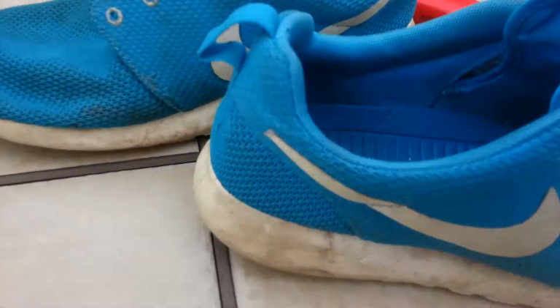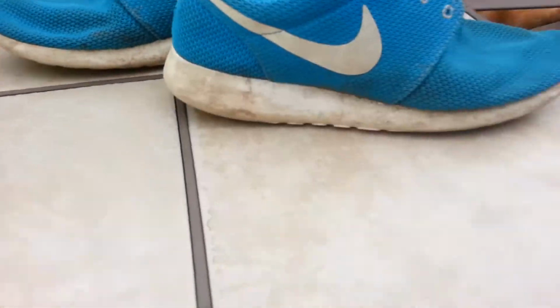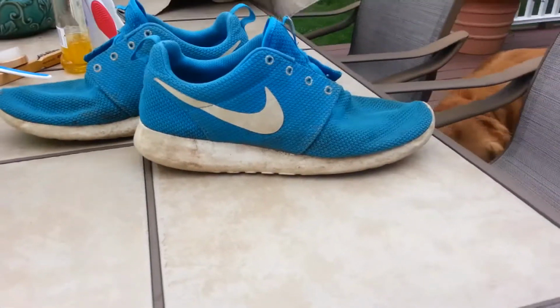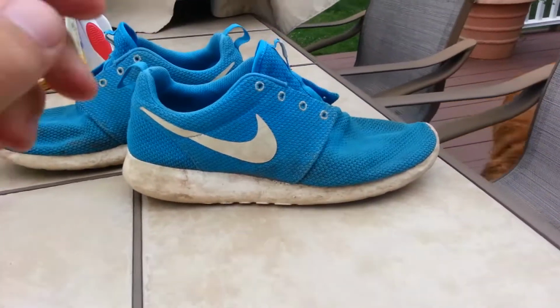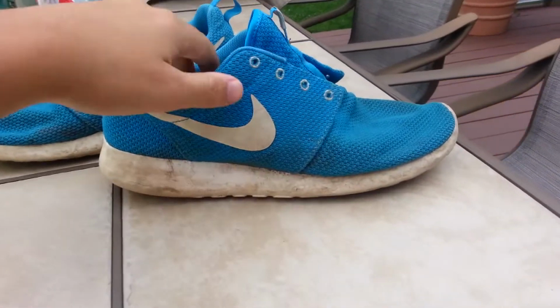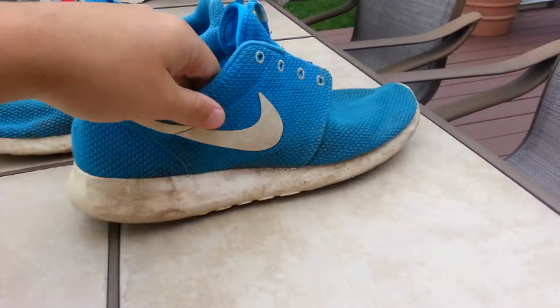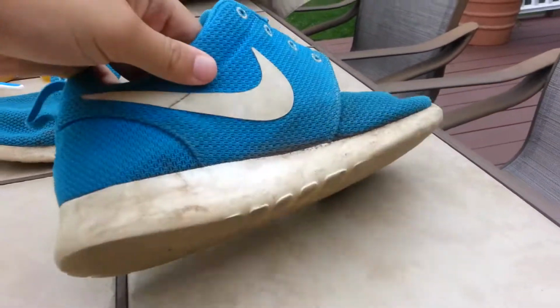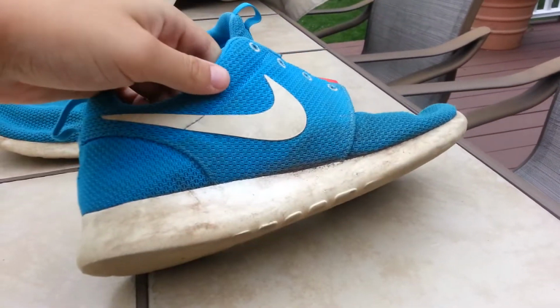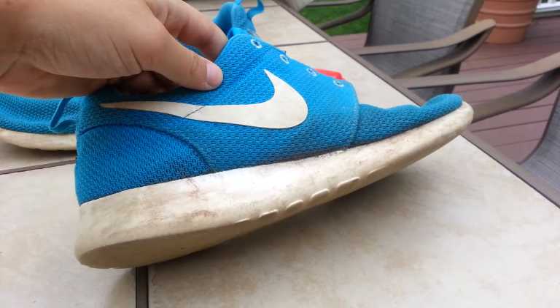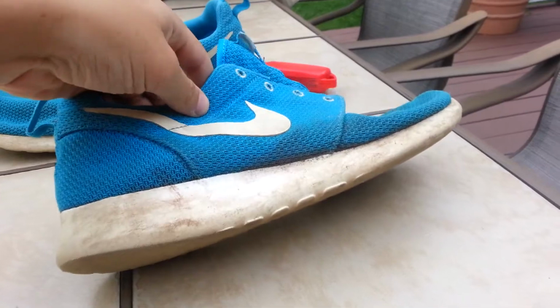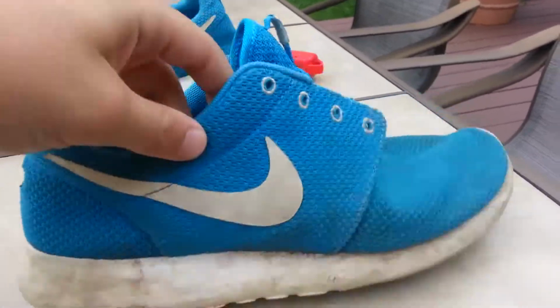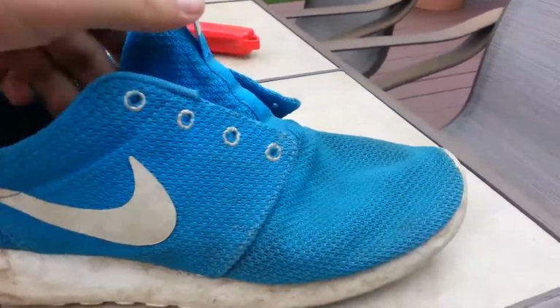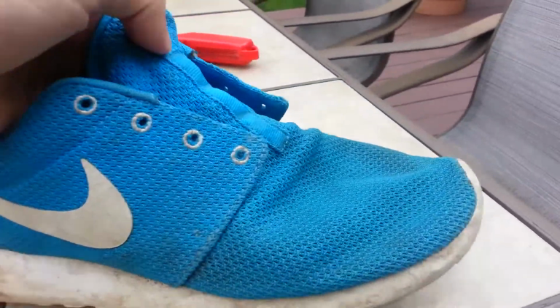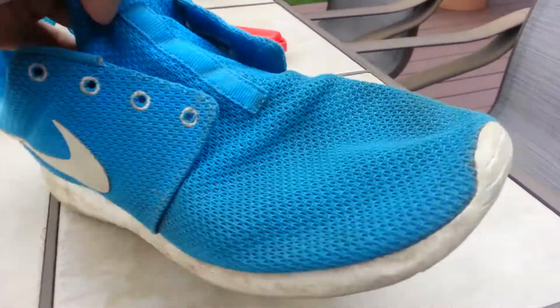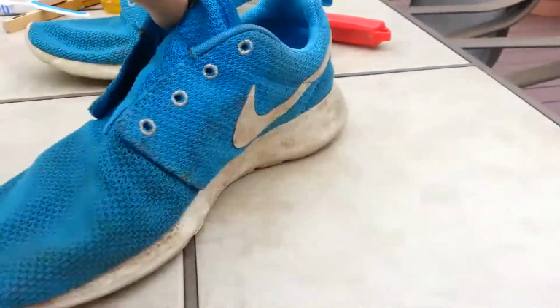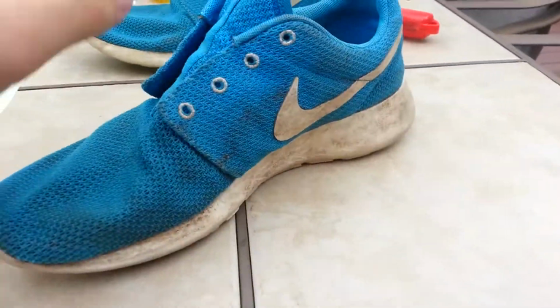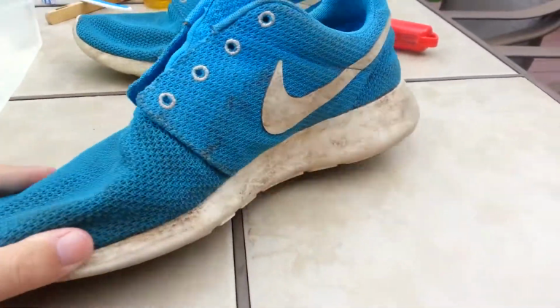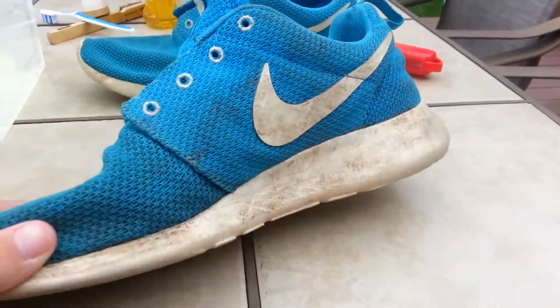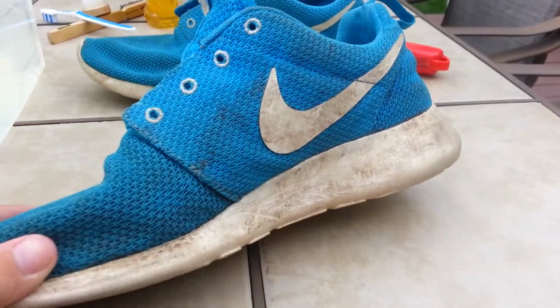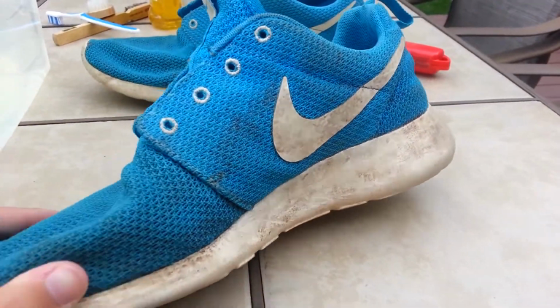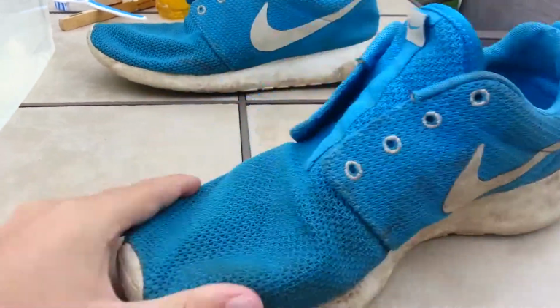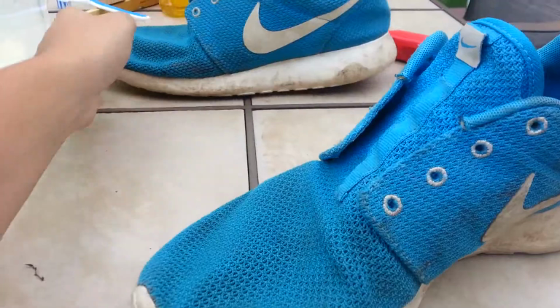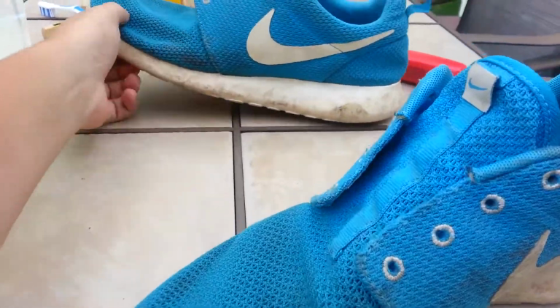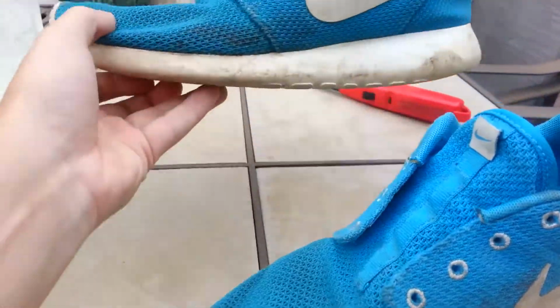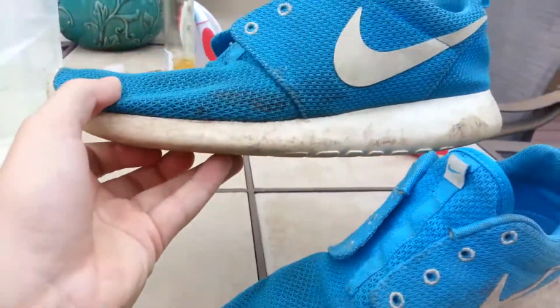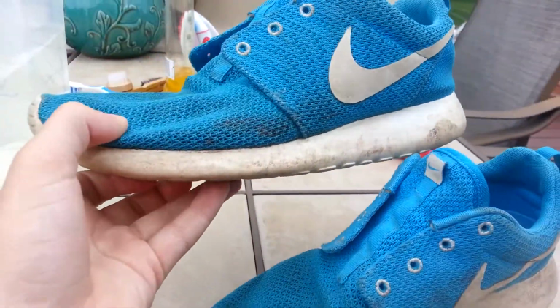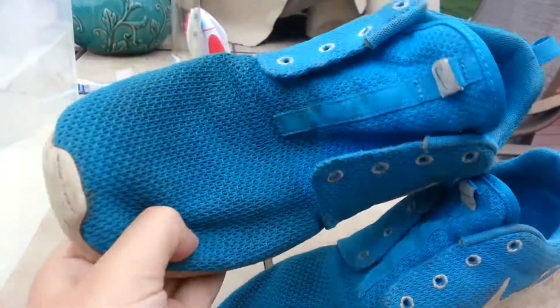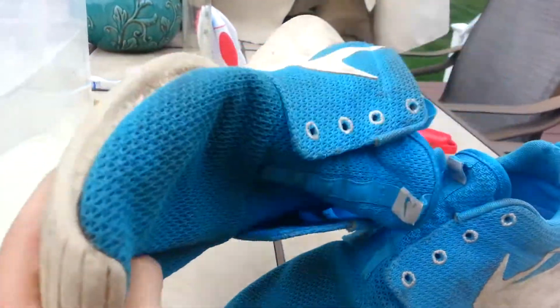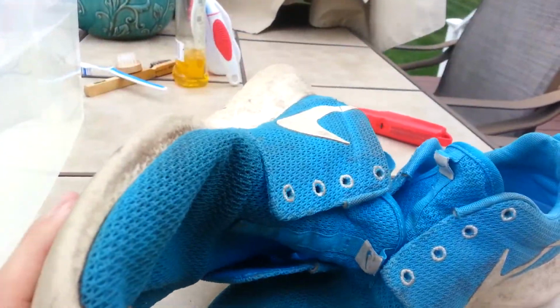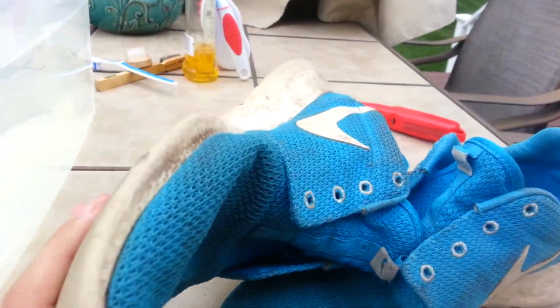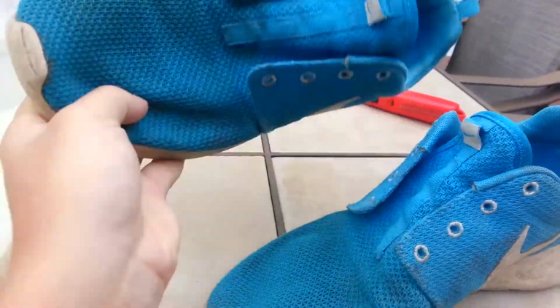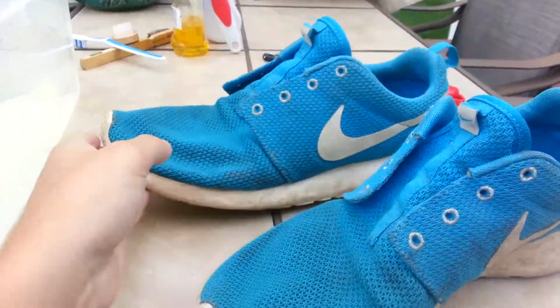Okay guys, so this is going to be Rate My Restoration number 1. I have these really beat up Roshis. As you can see, they're disgusting right now. I just went hiking in them. They're just disgusting.